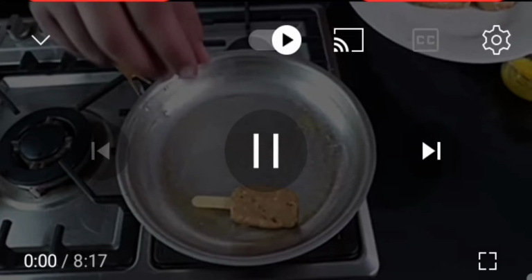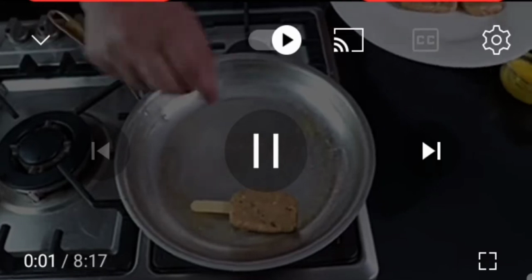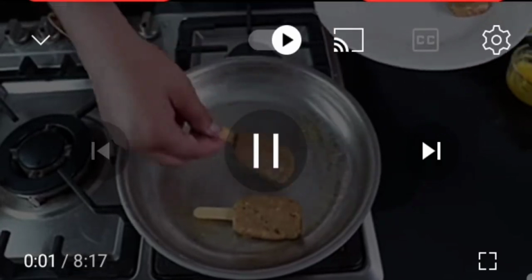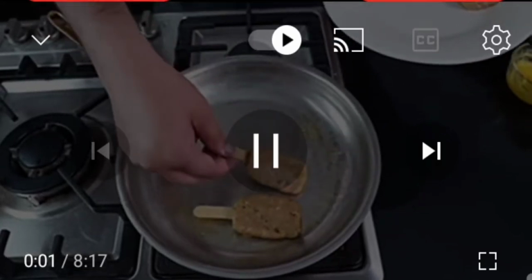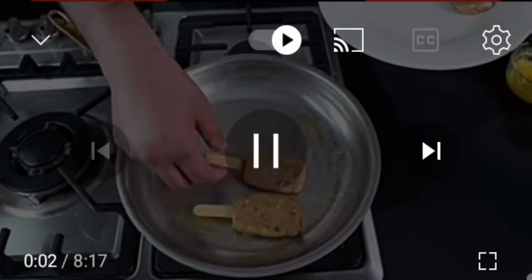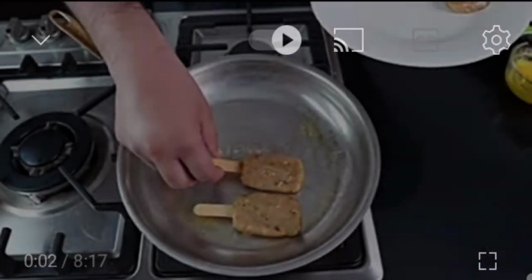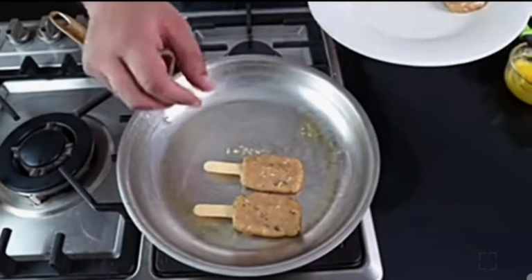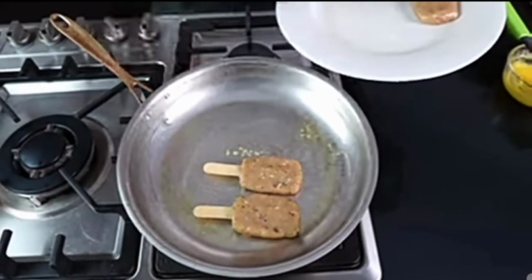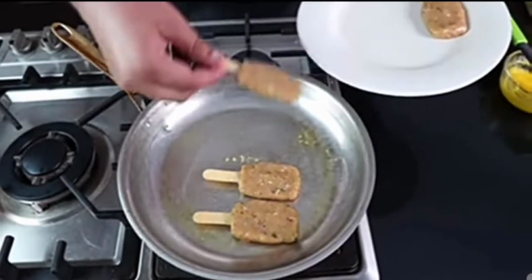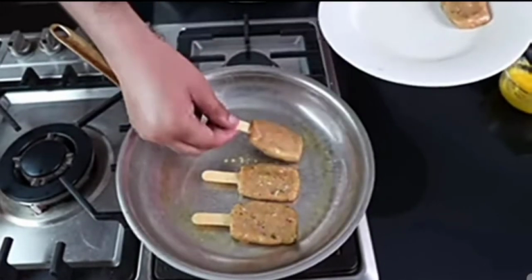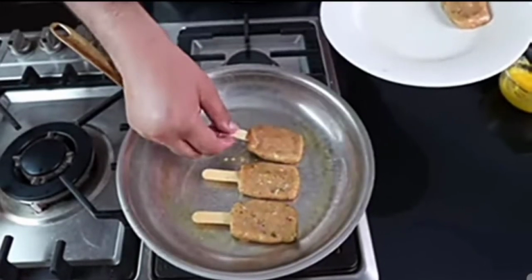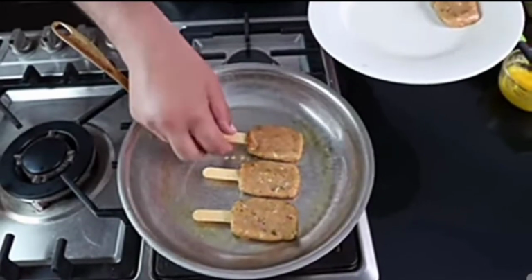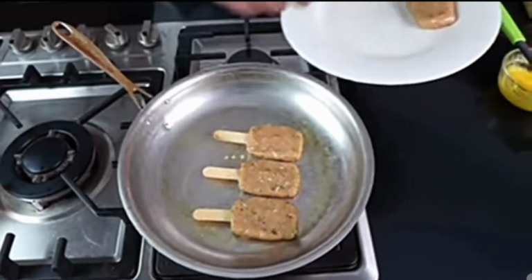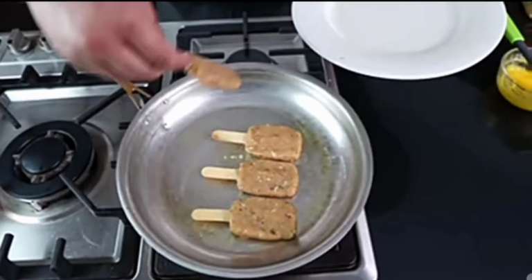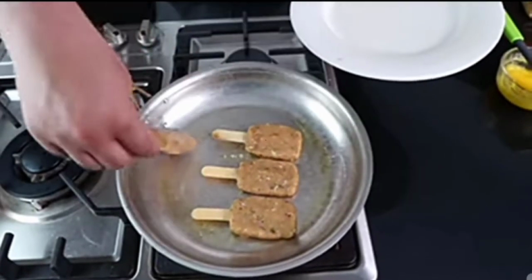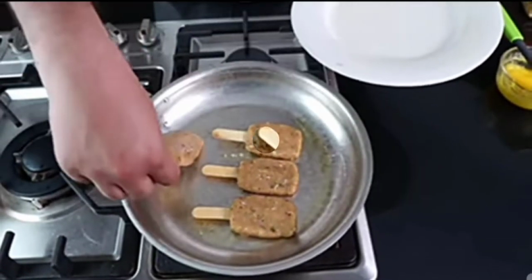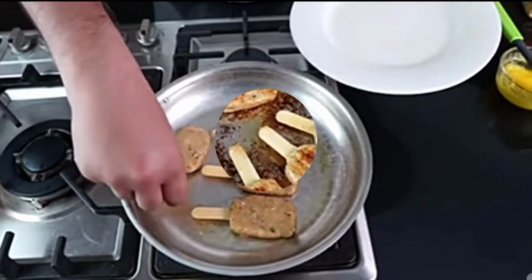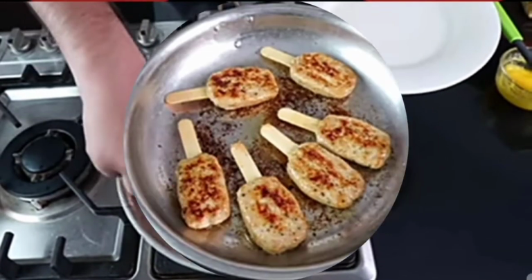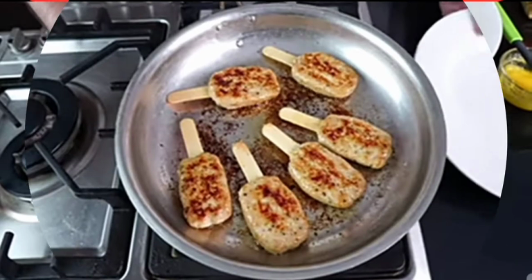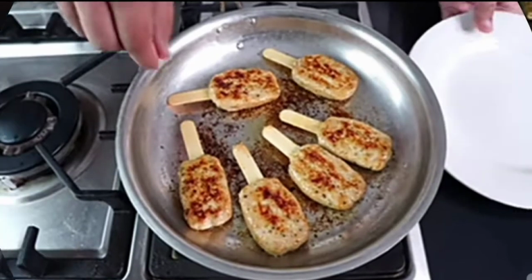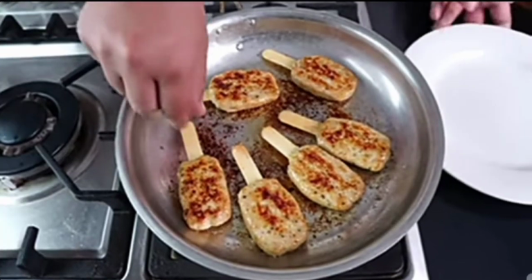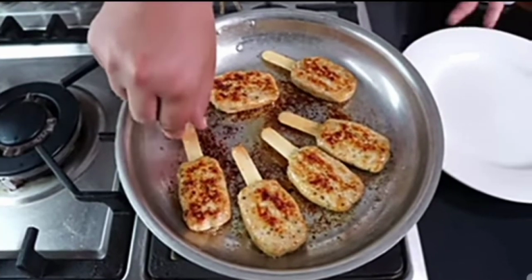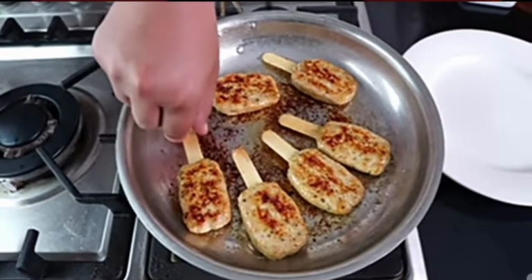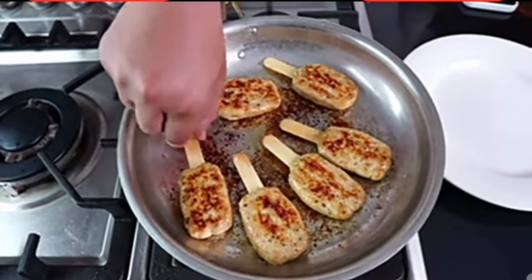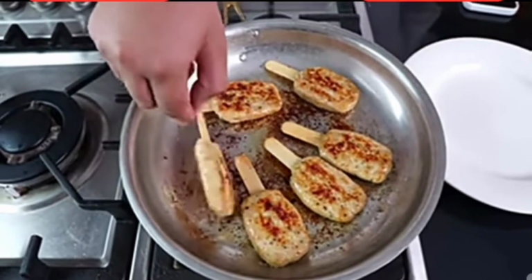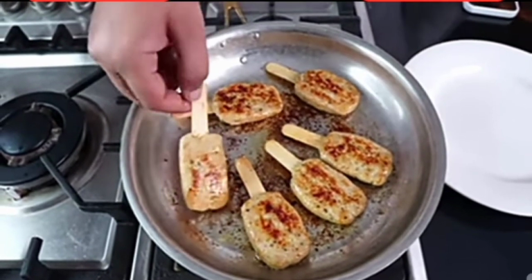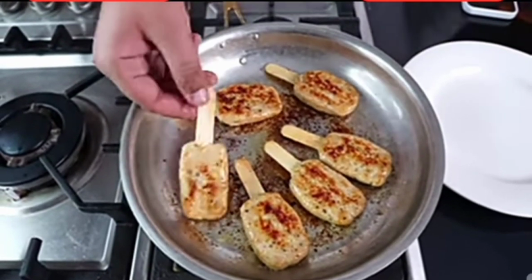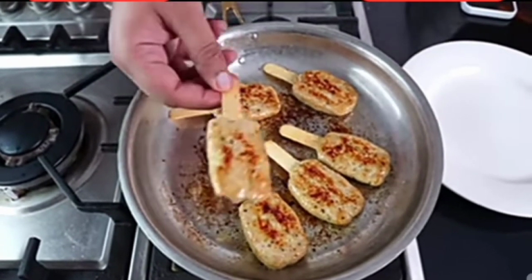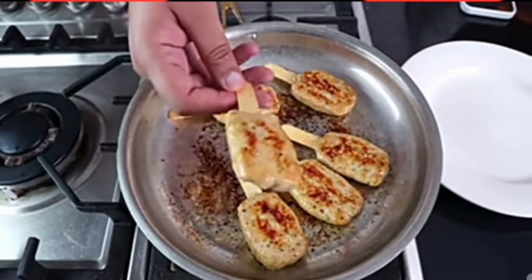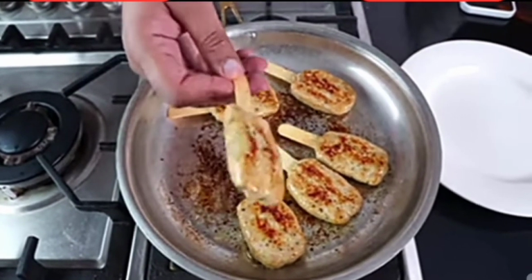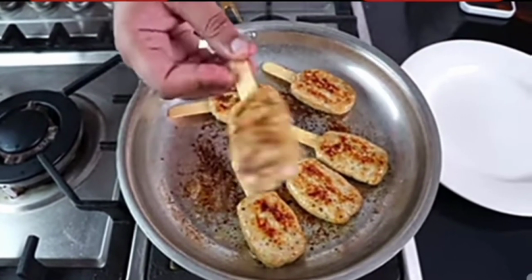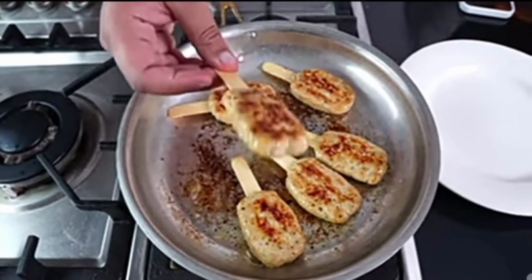Hello everyone, my name is Mufzal Arshad. Today we will share a recipe with chicken pop. These nuggets will be in its style, but it will be a stick for kids.